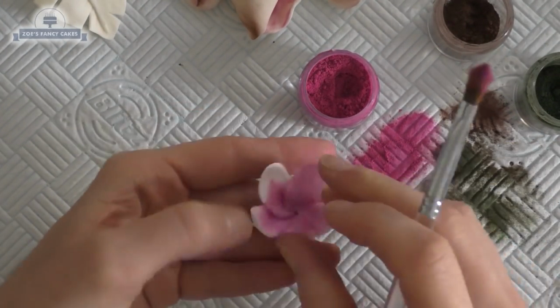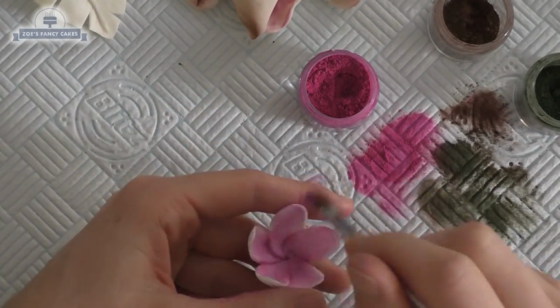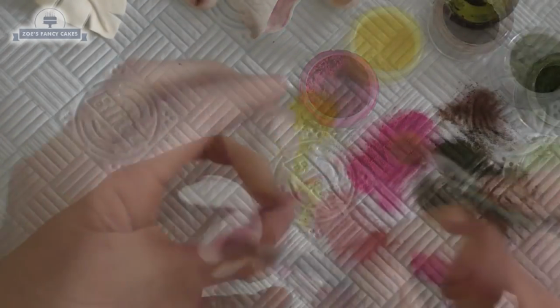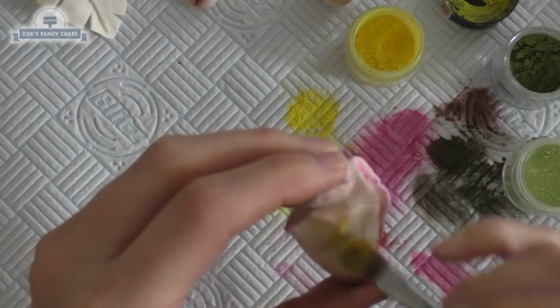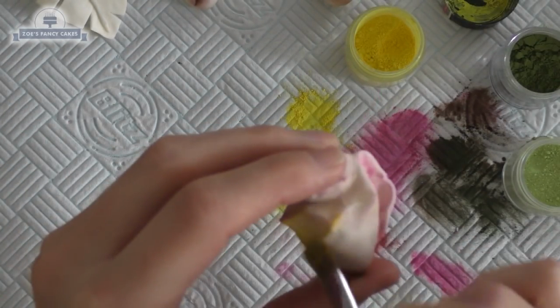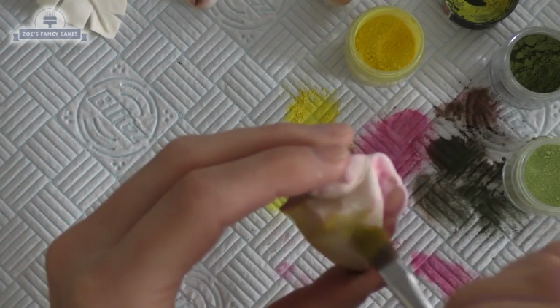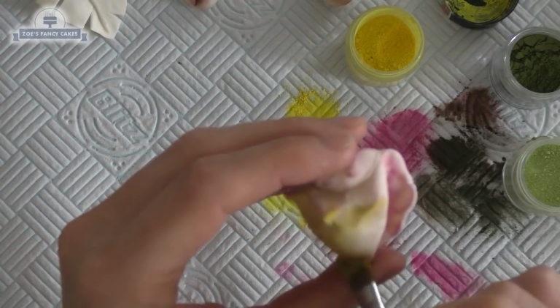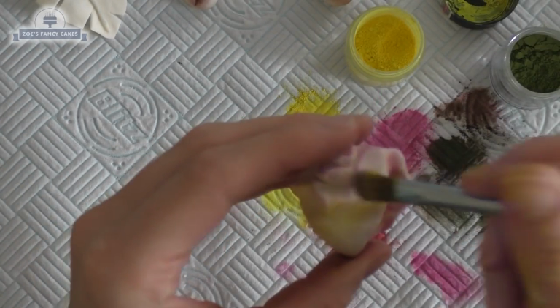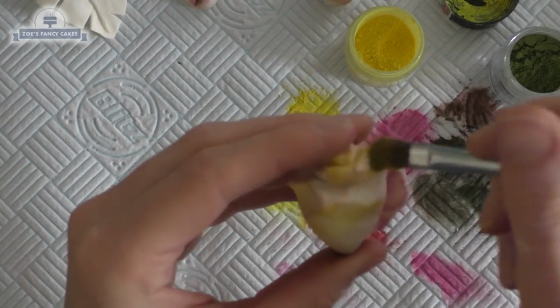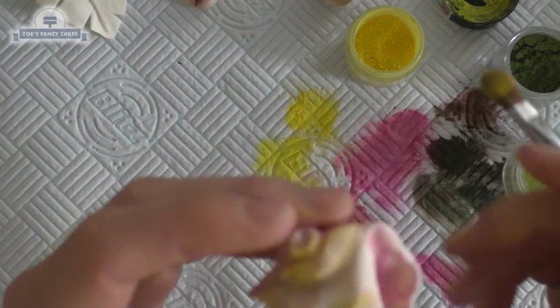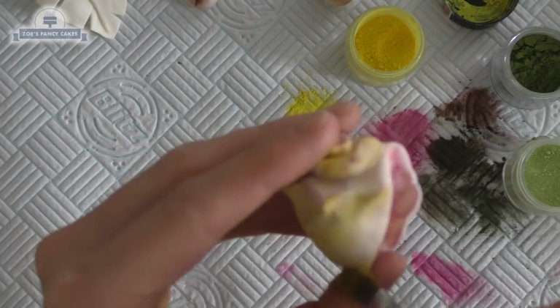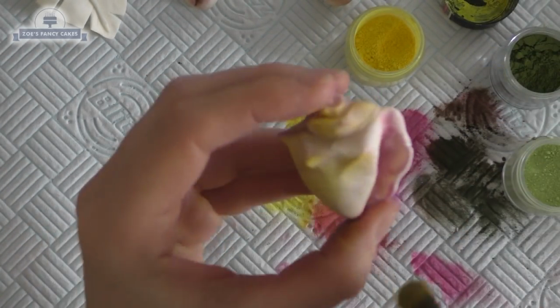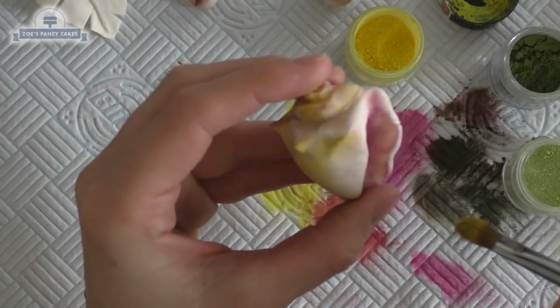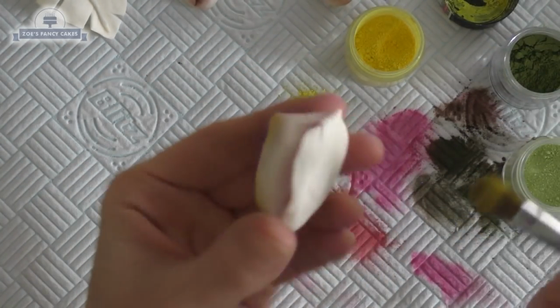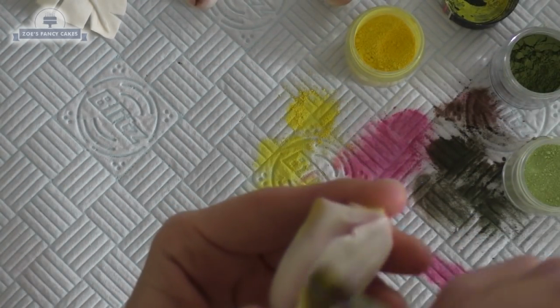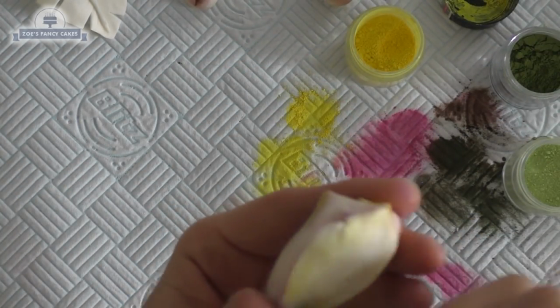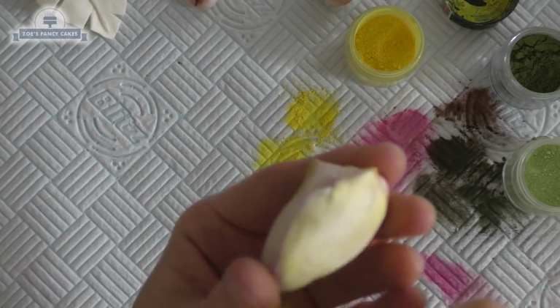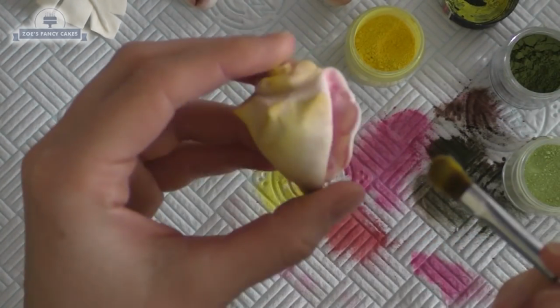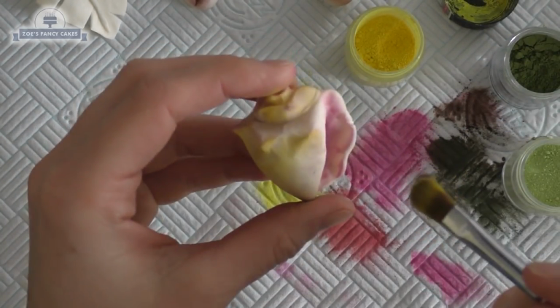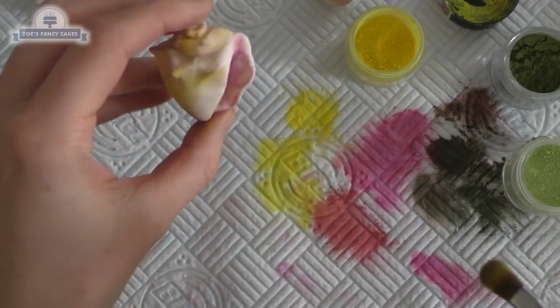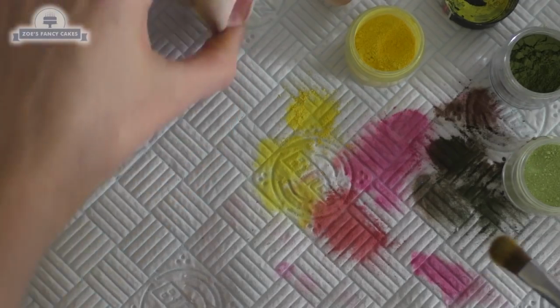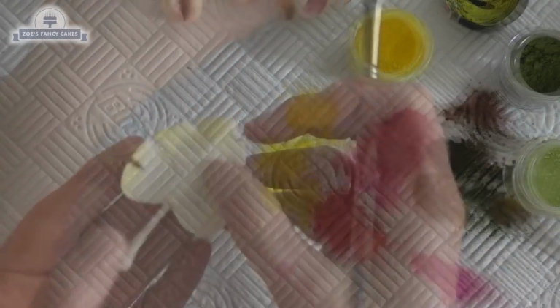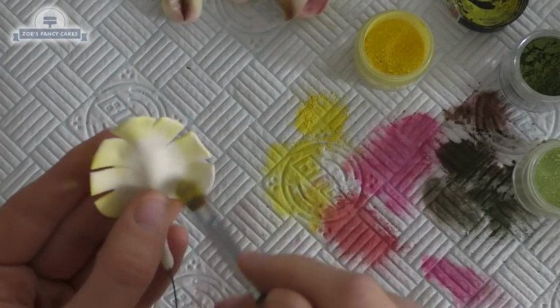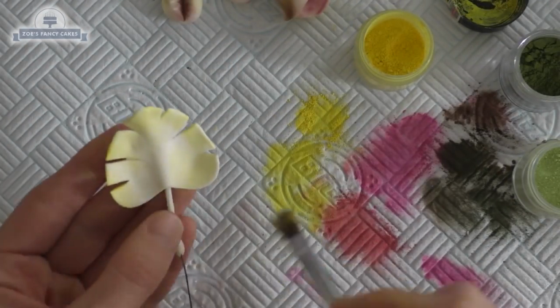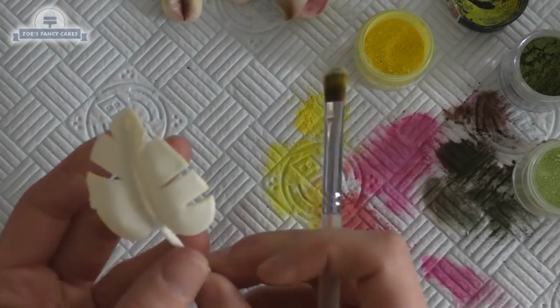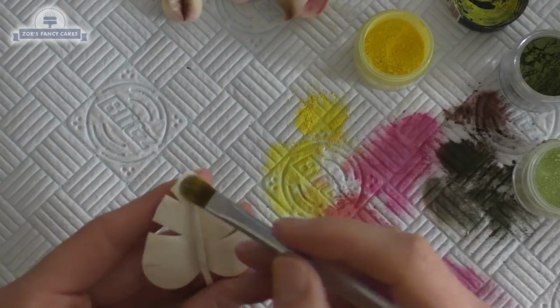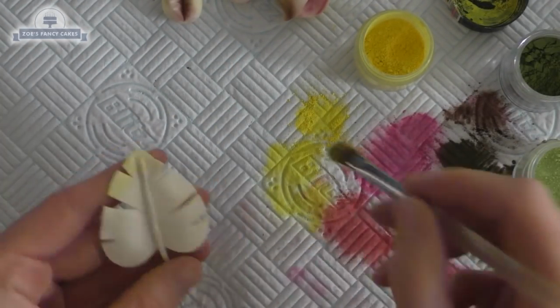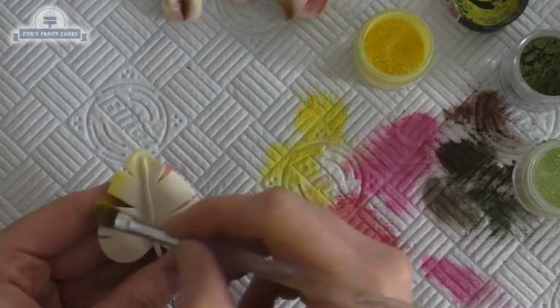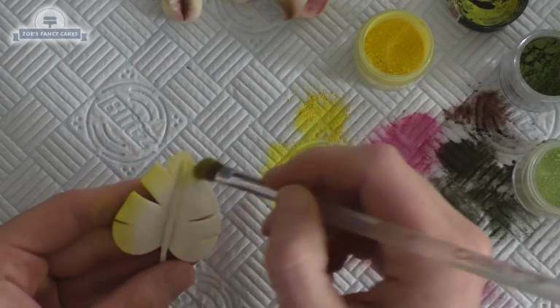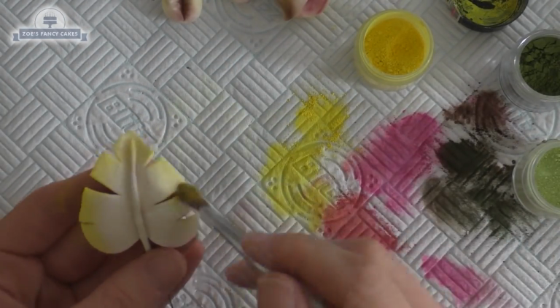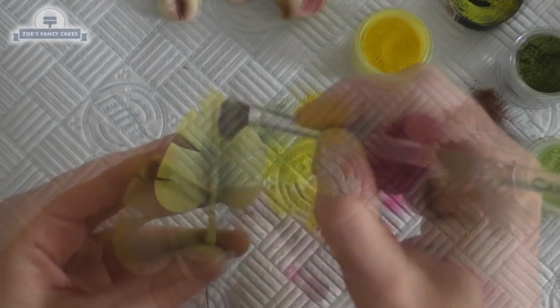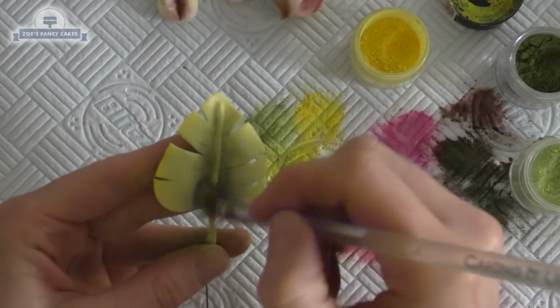The leaf has set as well. I'm going to start with a bit of yellow around the outside edge and then put a bit of green in the middle. Don't forget to put some on the underside as well.